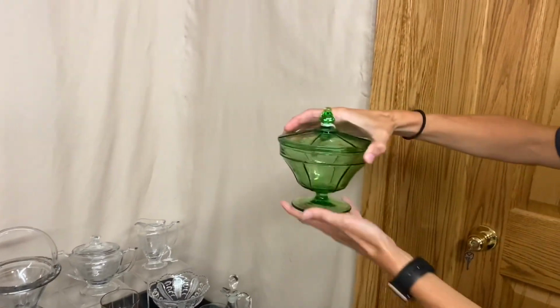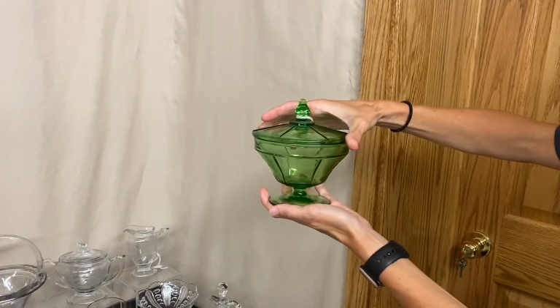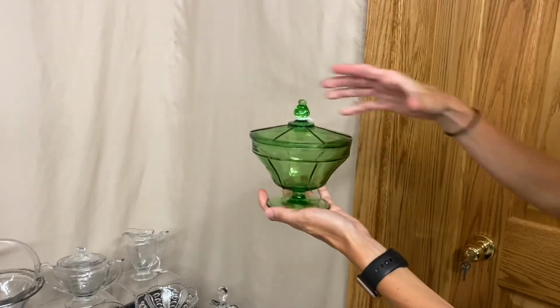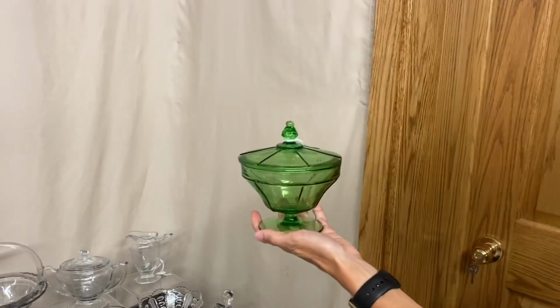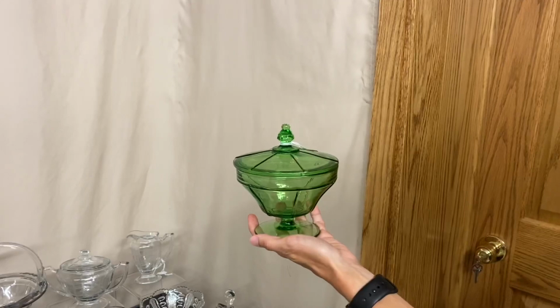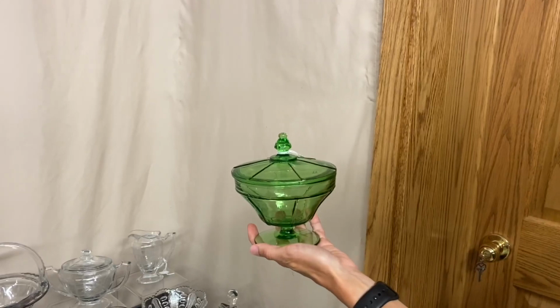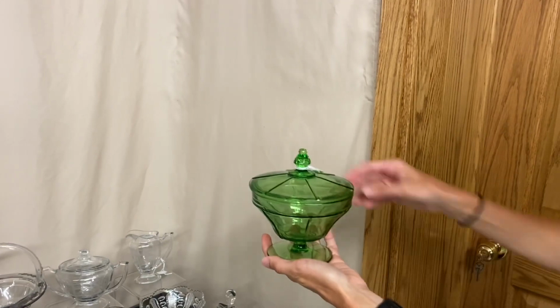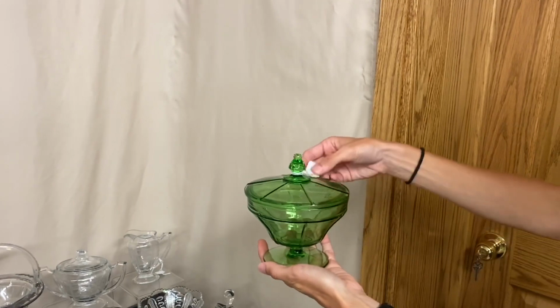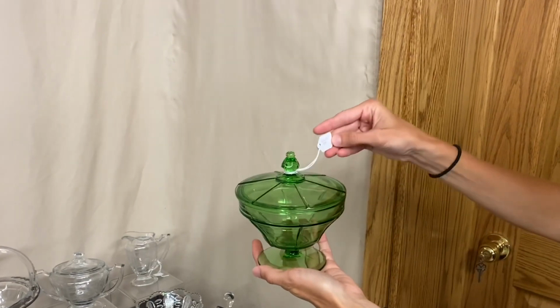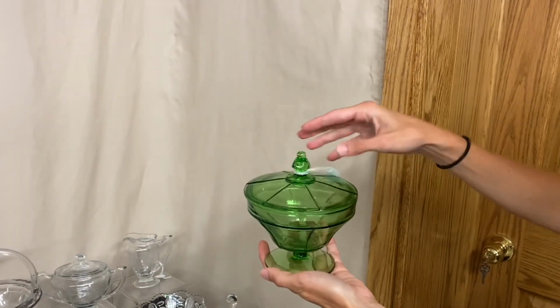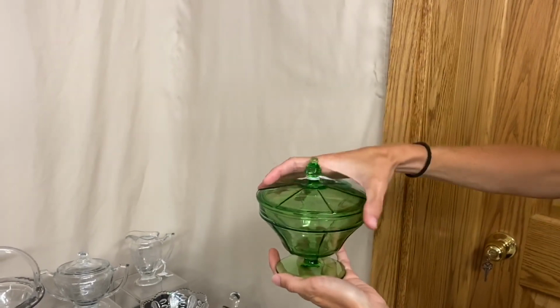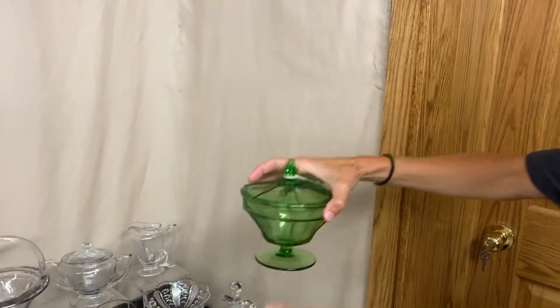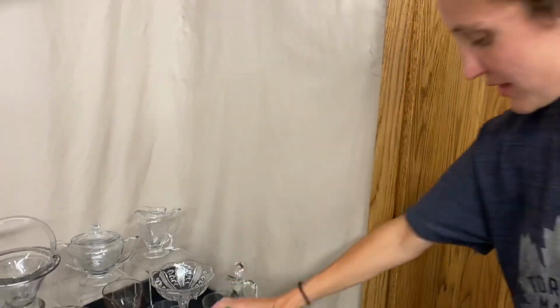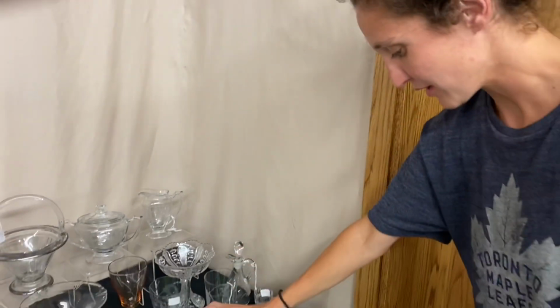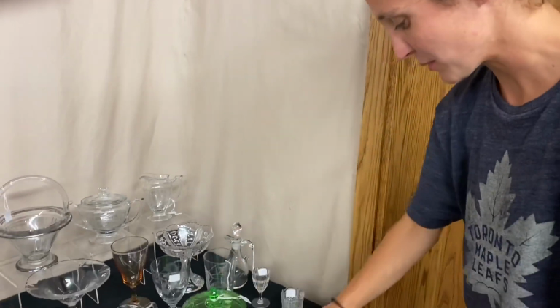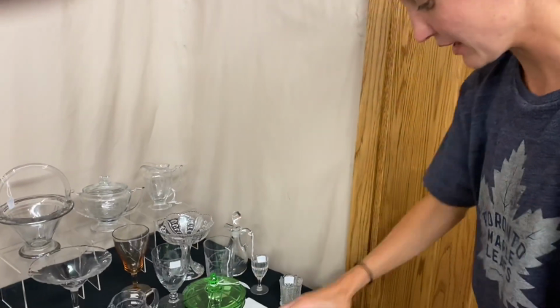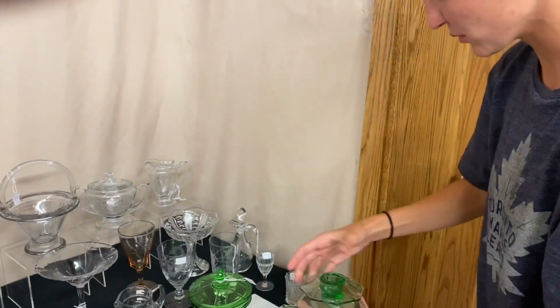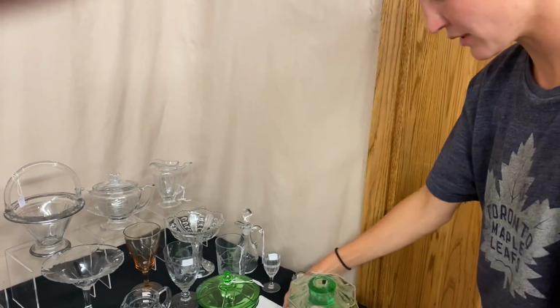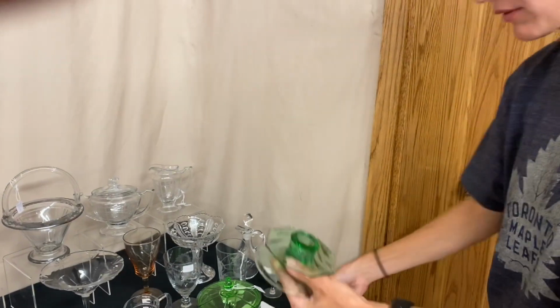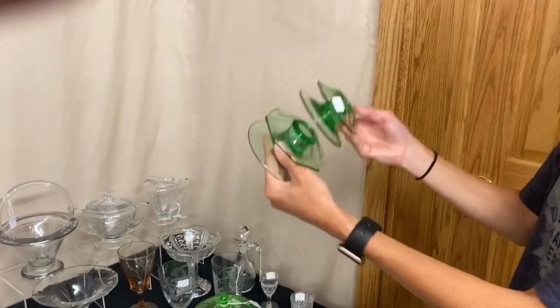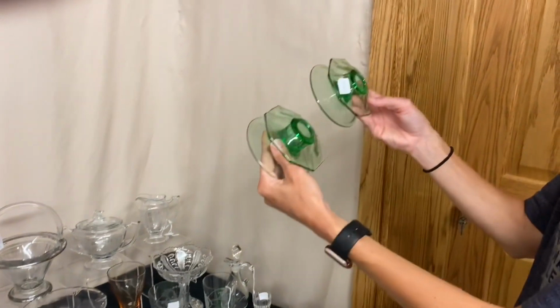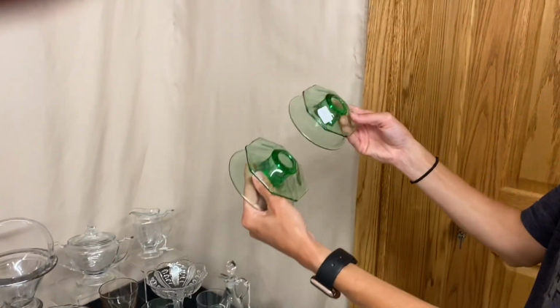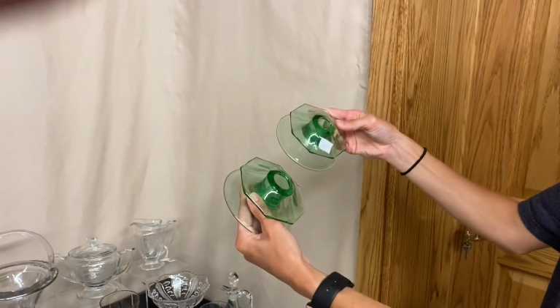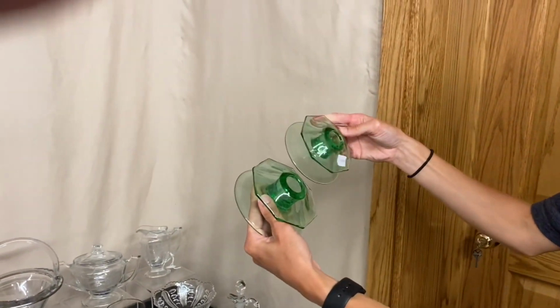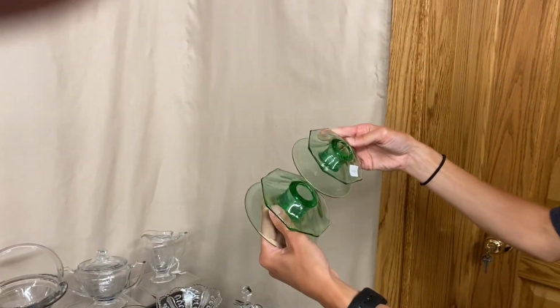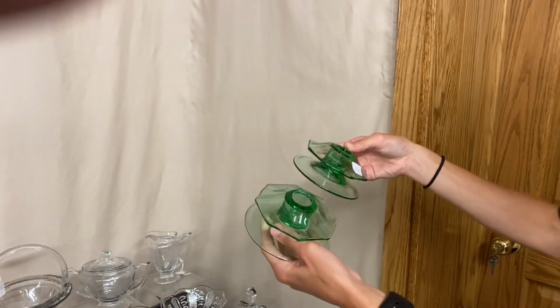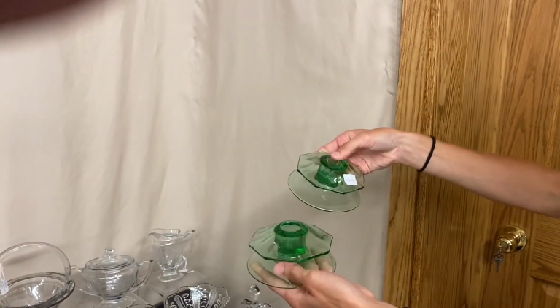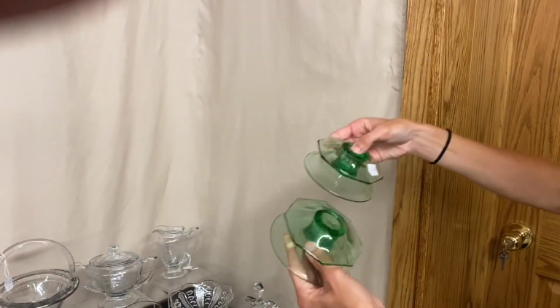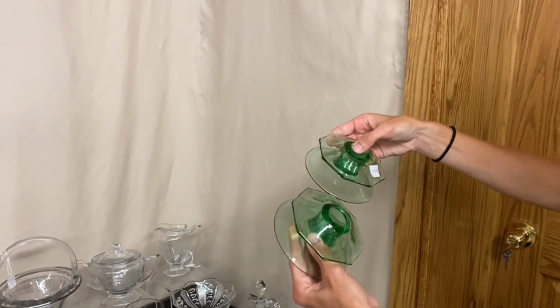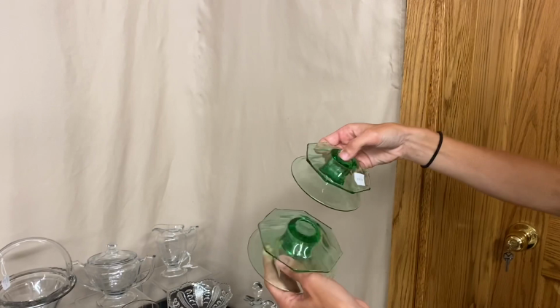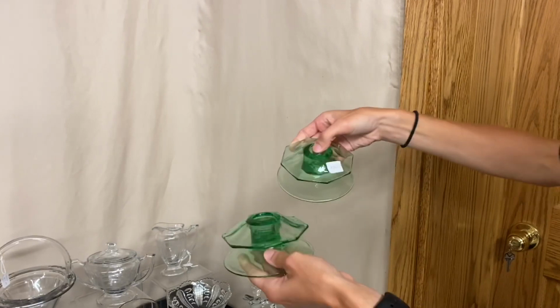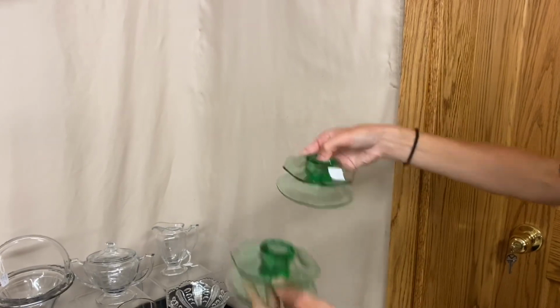Tudor covered candy dish in Moongleam — it's $55. Here is a pair of candle holders. I believe this is Twist — actually, they're Octagon — and it's $20.